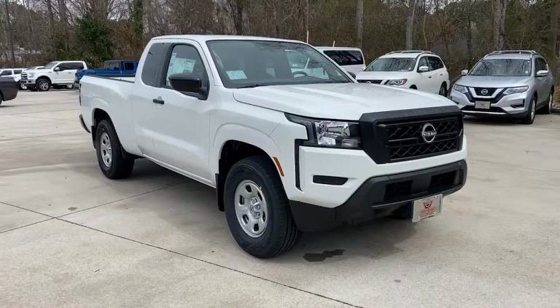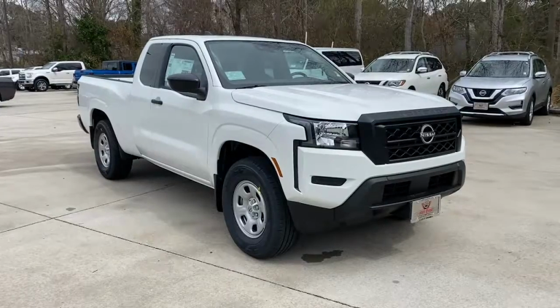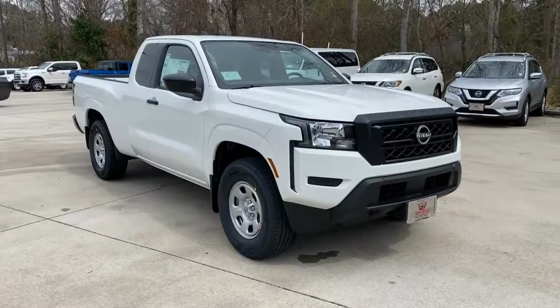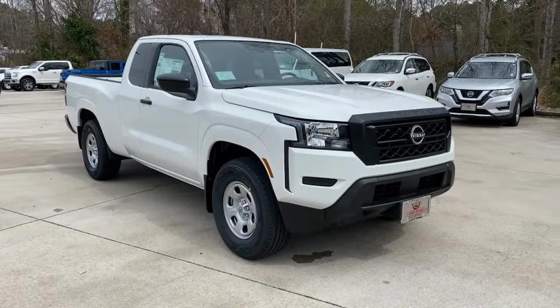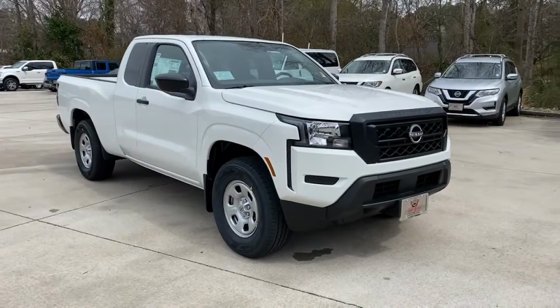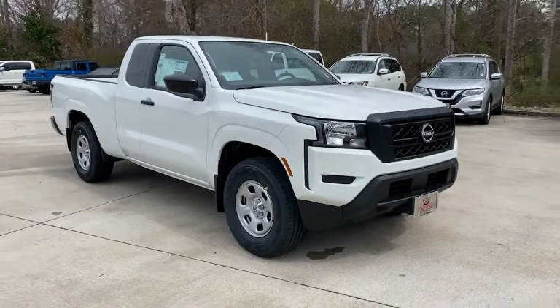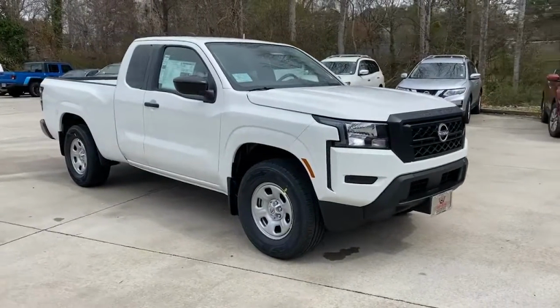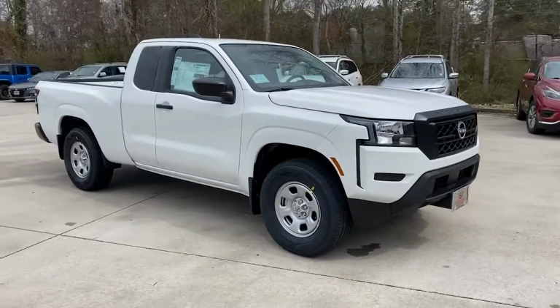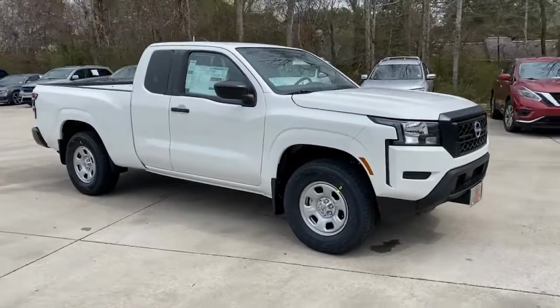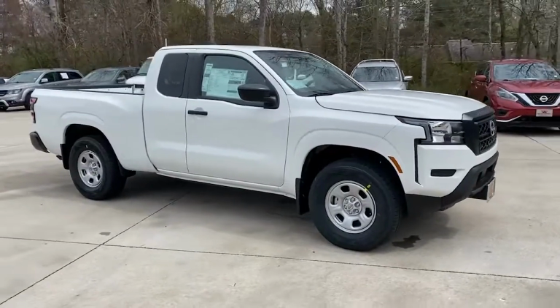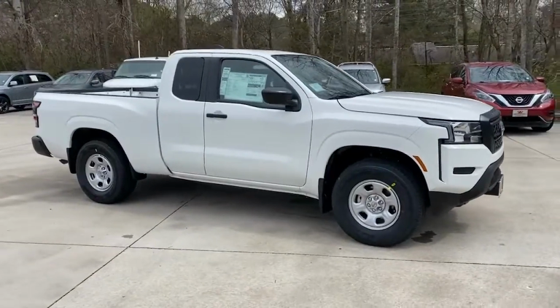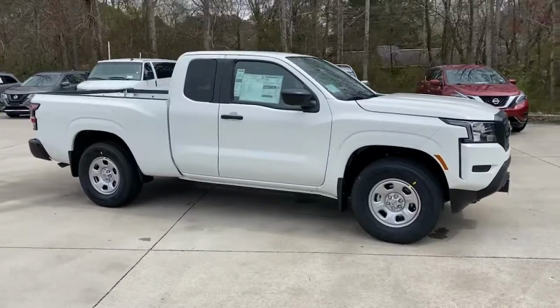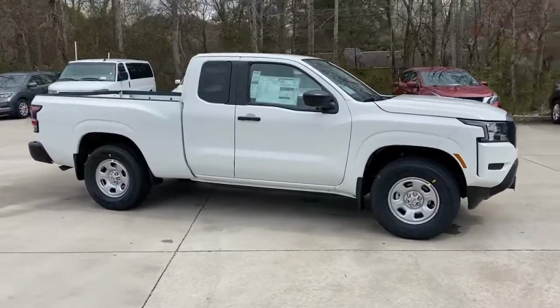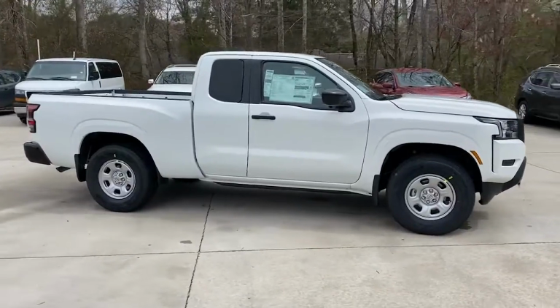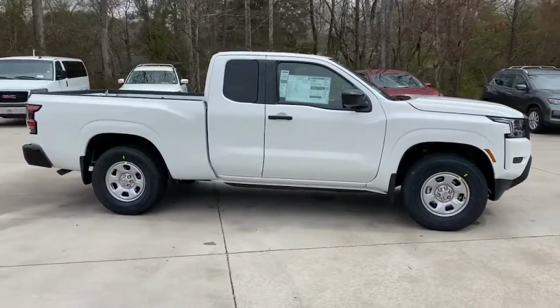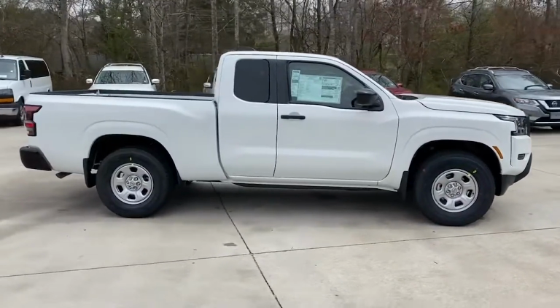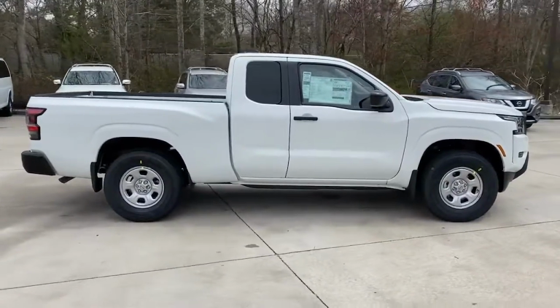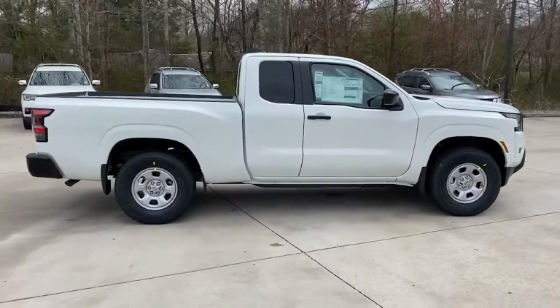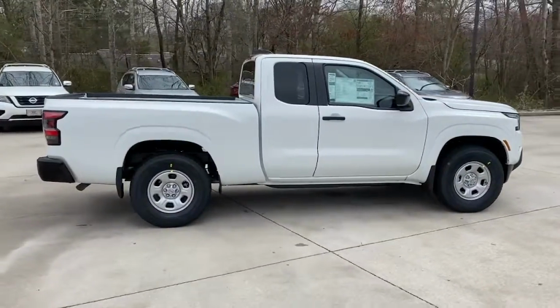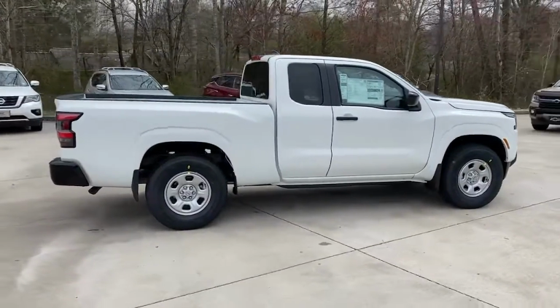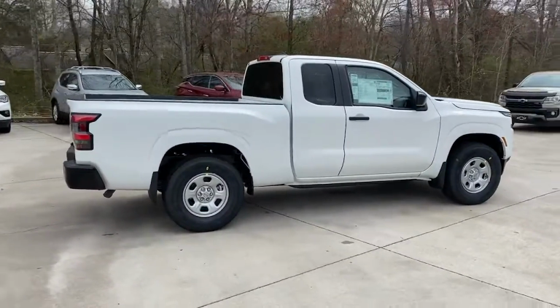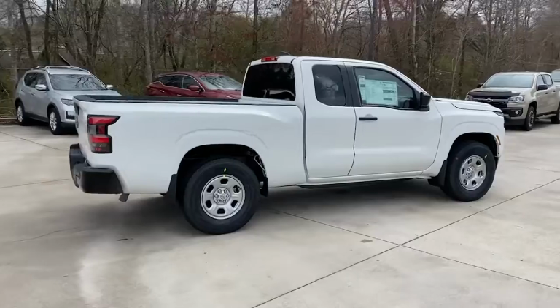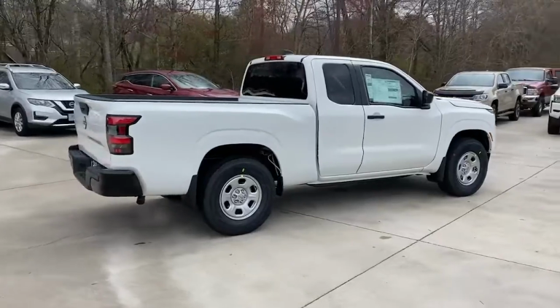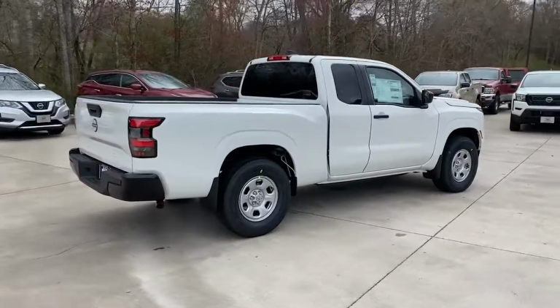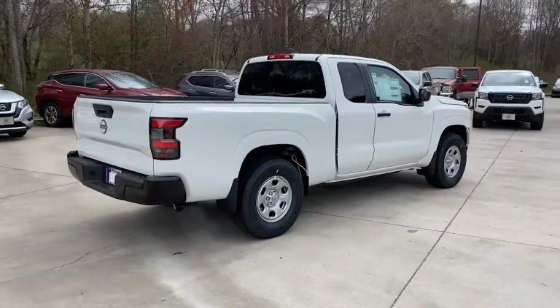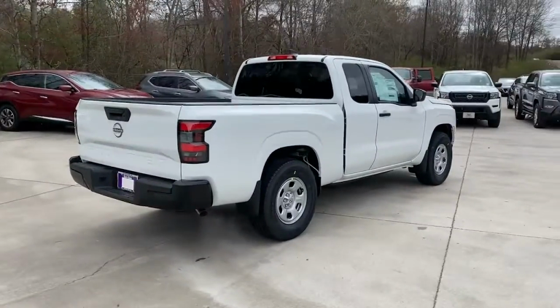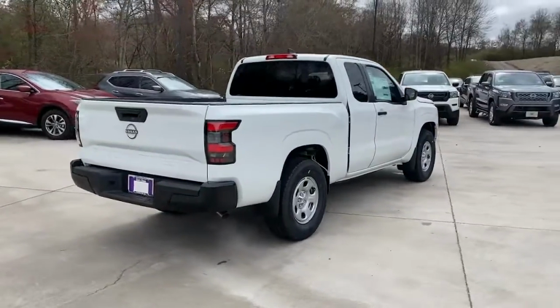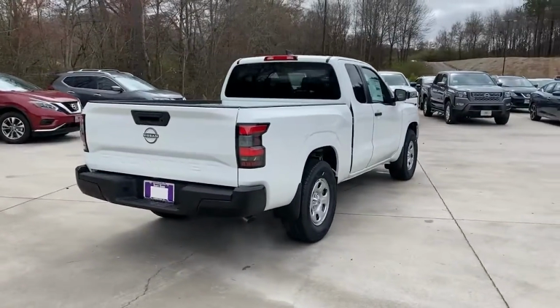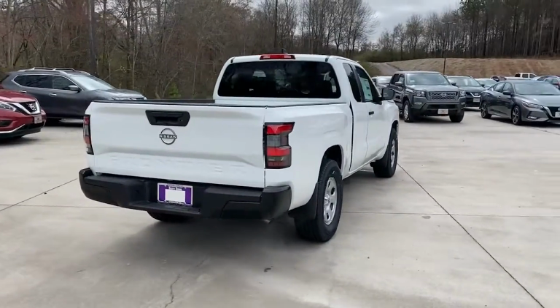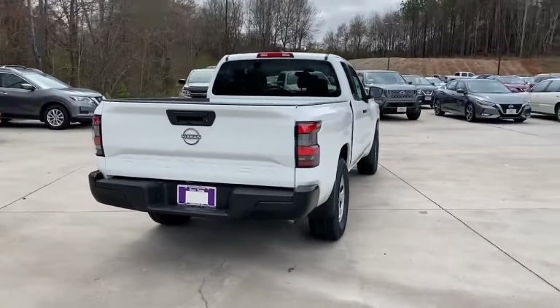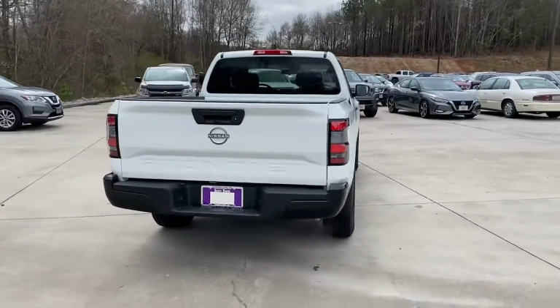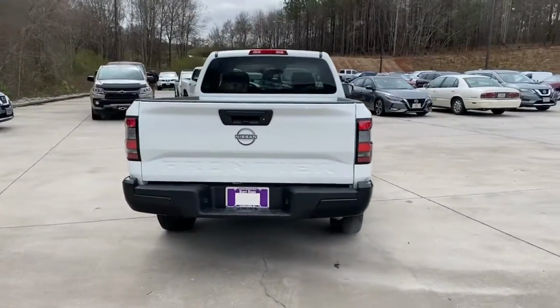Picture yourself in the 2022 Nissan Frontier. This capable Frontier delivers impressive durability and a work ethic to match. Ready to tow, haul, or explore the trail, this rugged midsize pickup is an exceptional value.